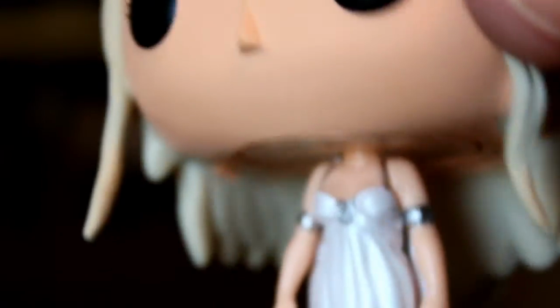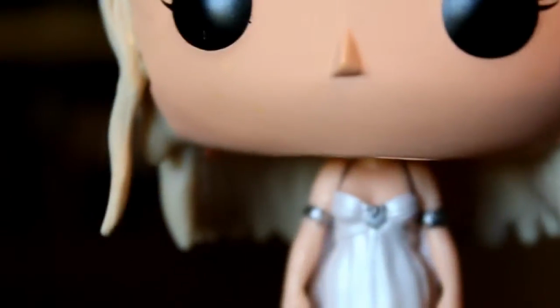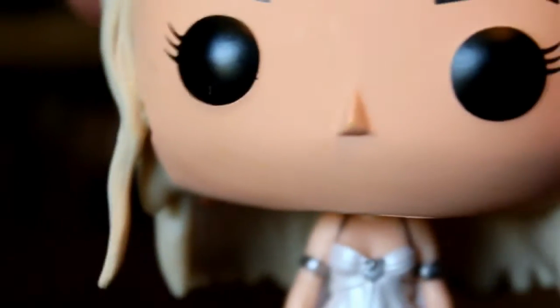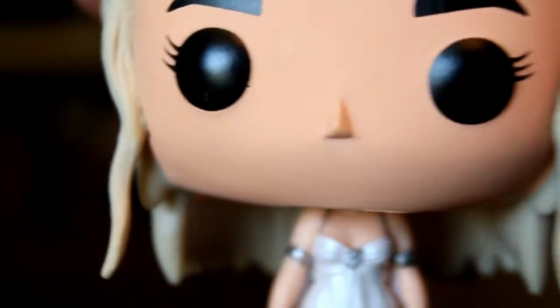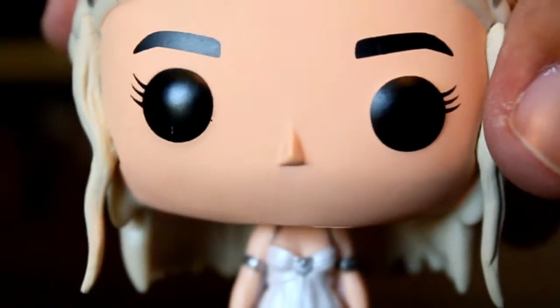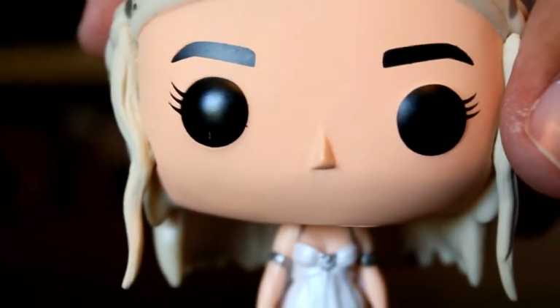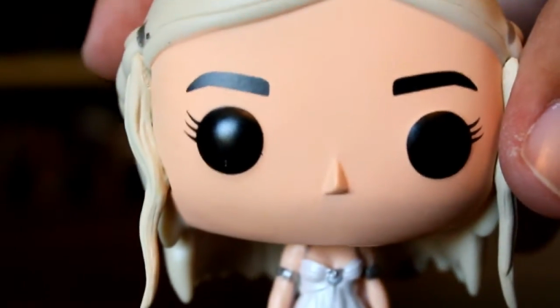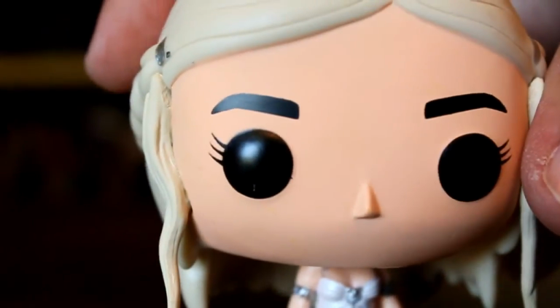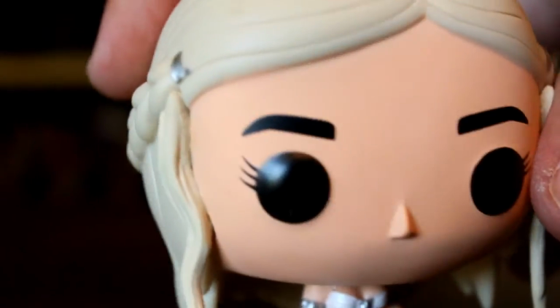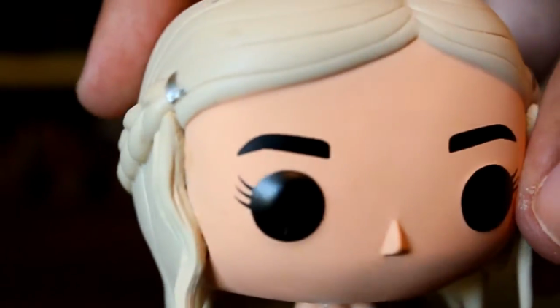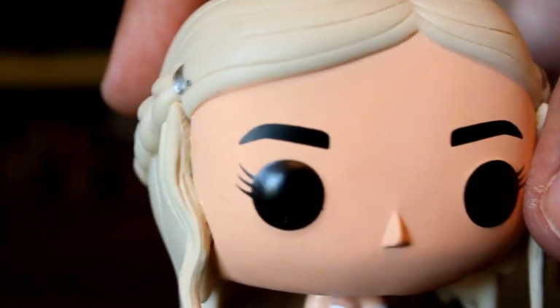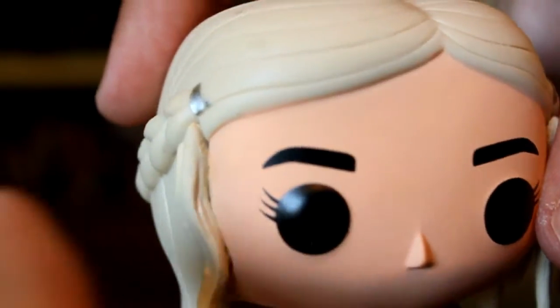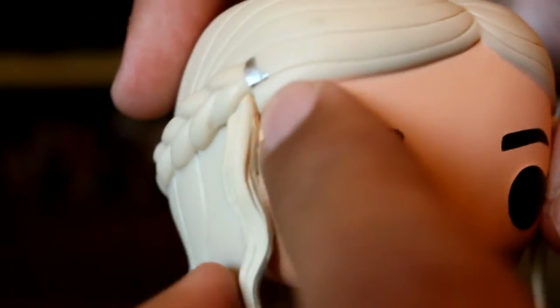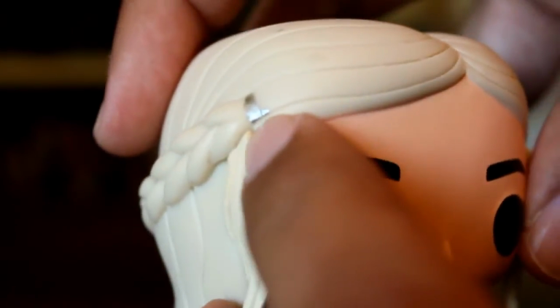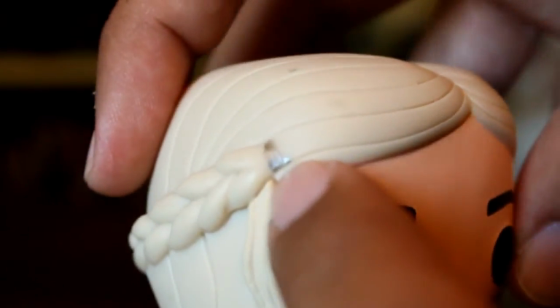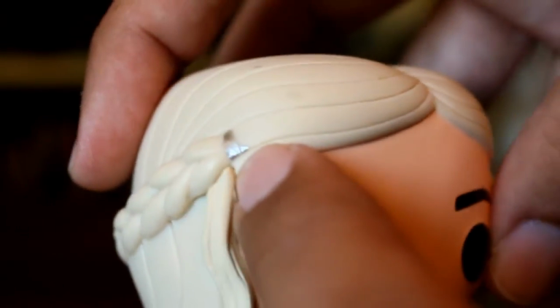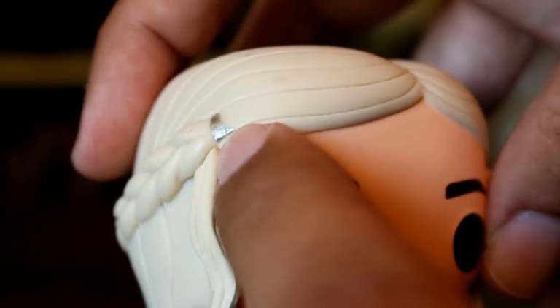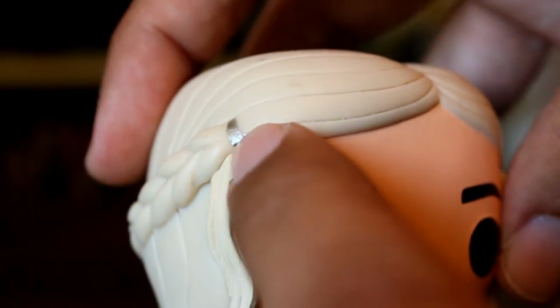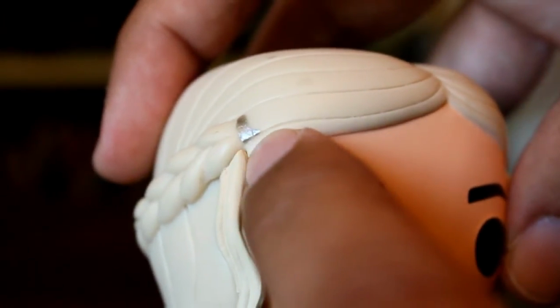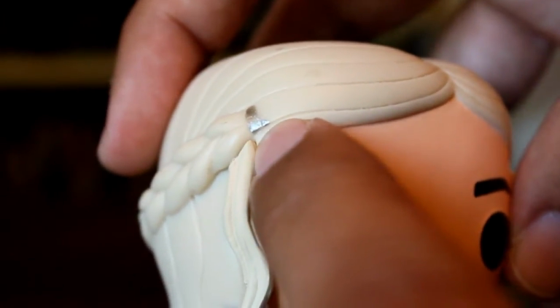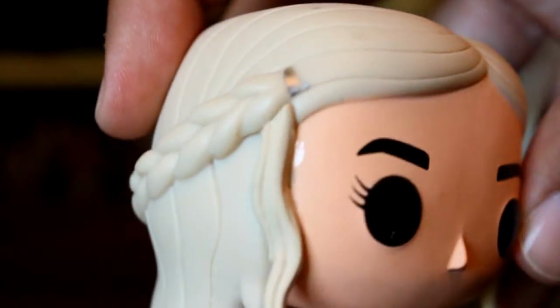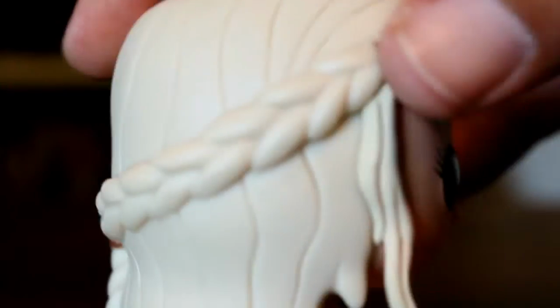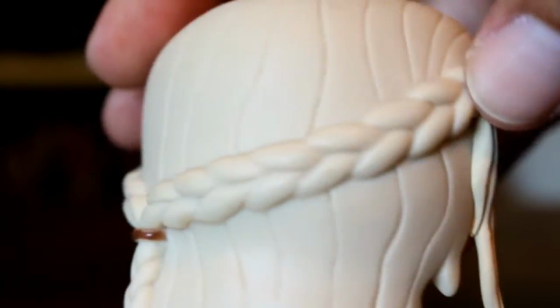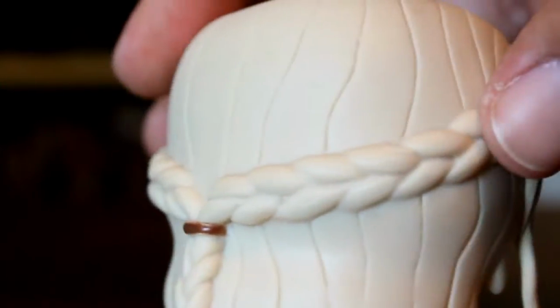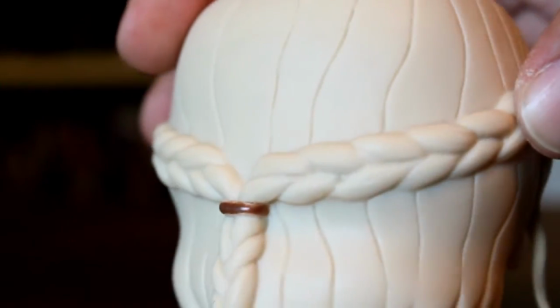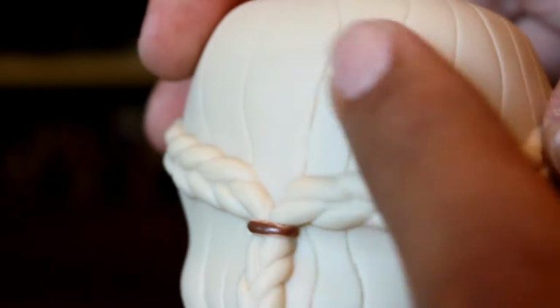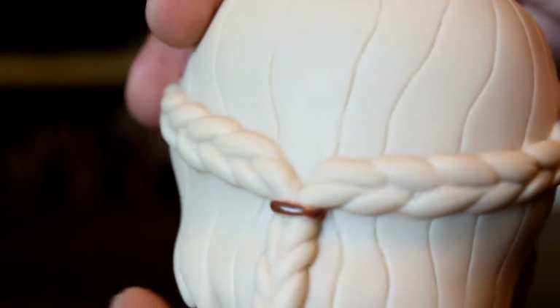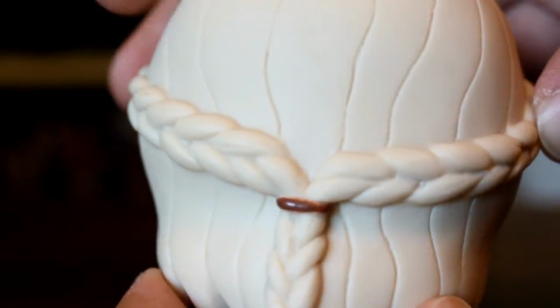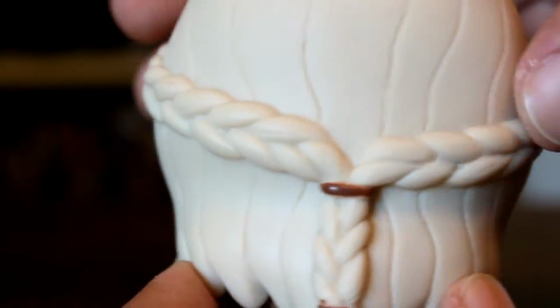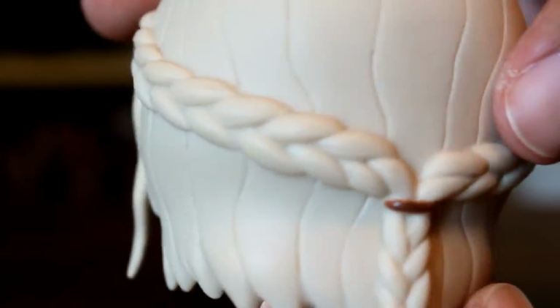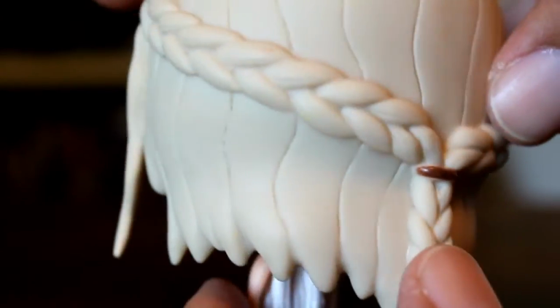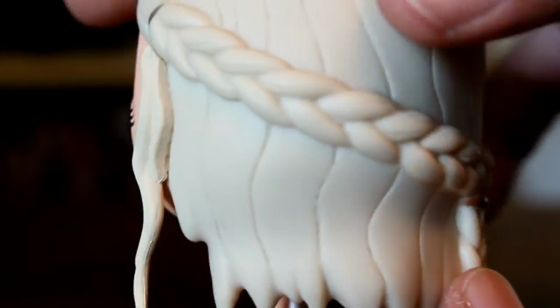I'm pretty happy with the paint on her overall. I got a really, really clean one. The hair's a little silver — it's kind of a little slip-up there — but there are no large scuffs or paint blotches anywhere.